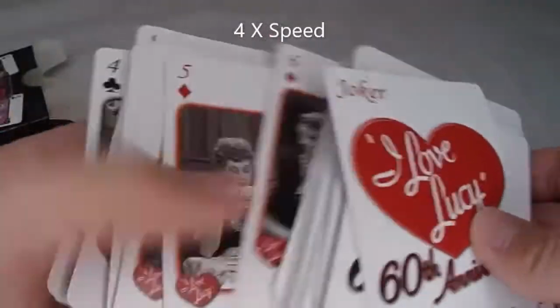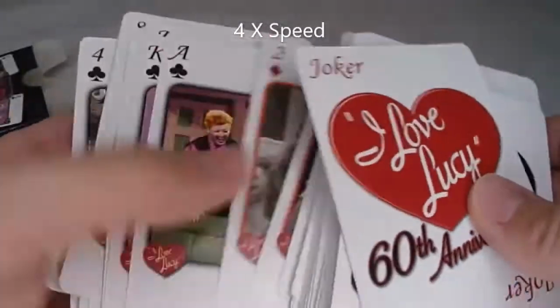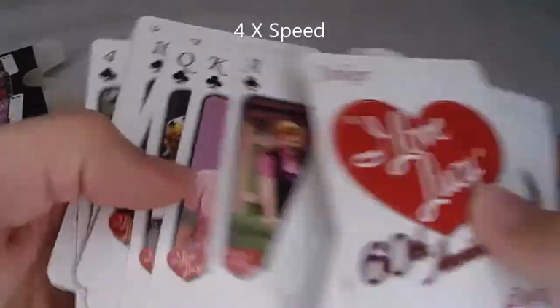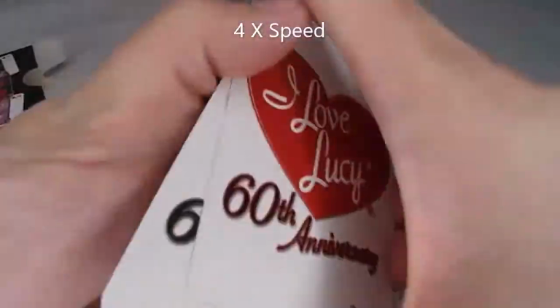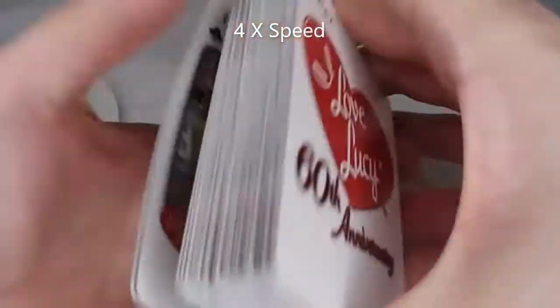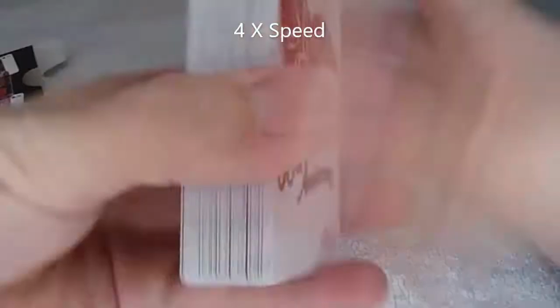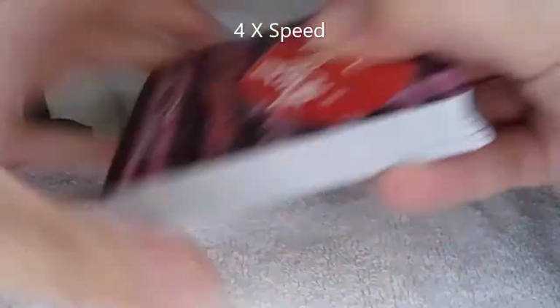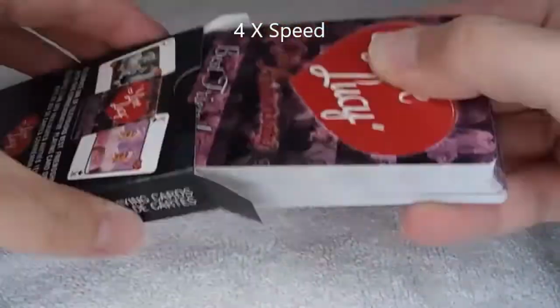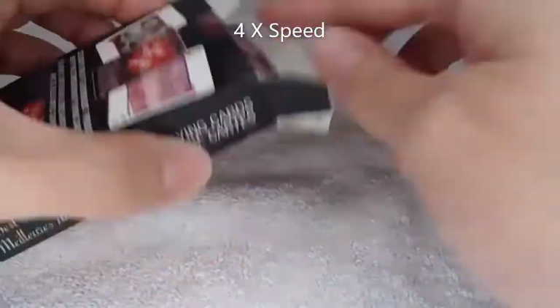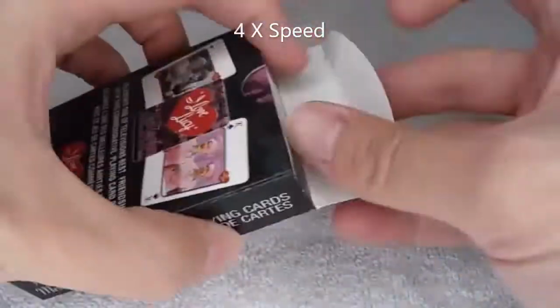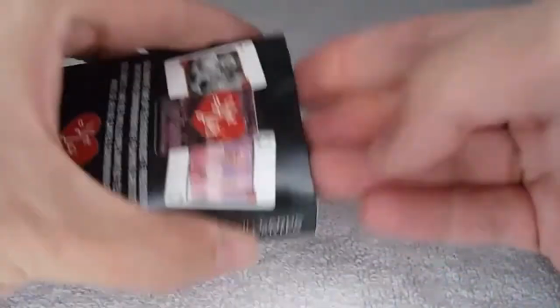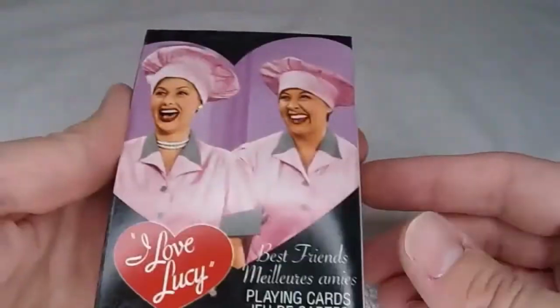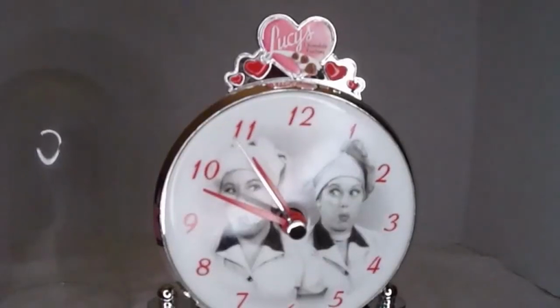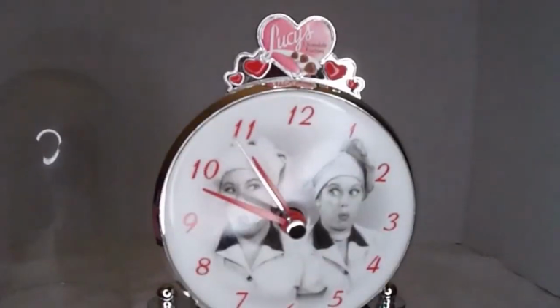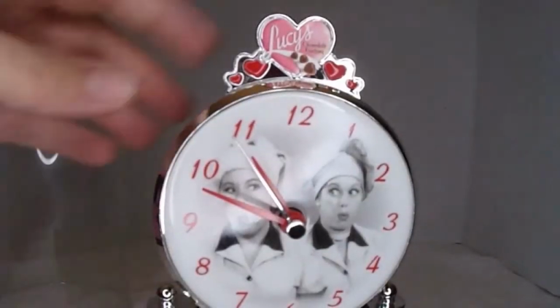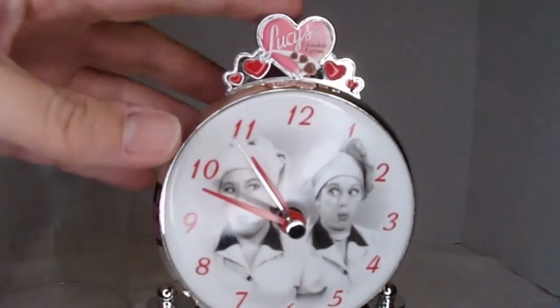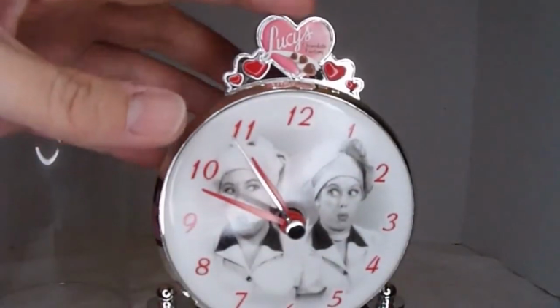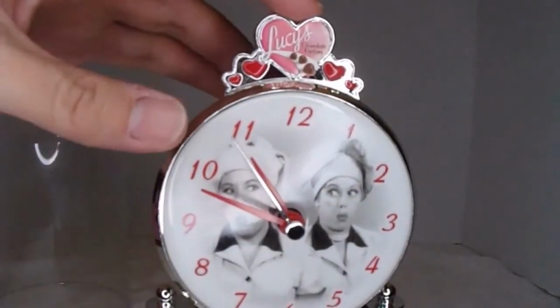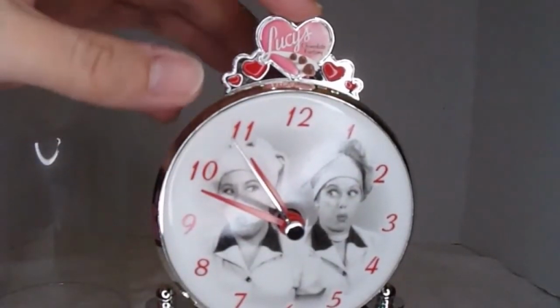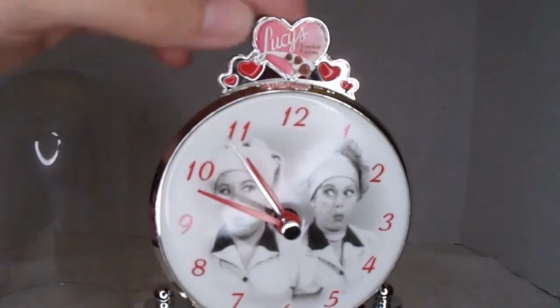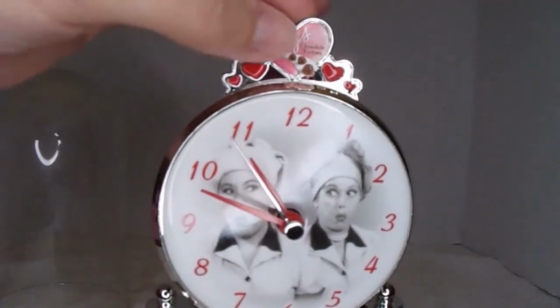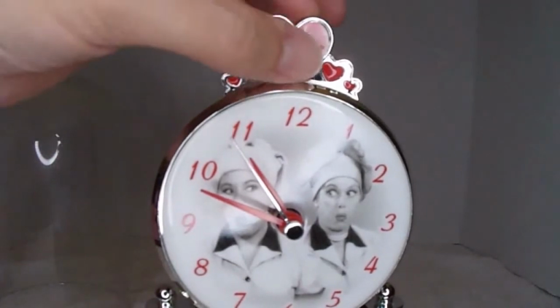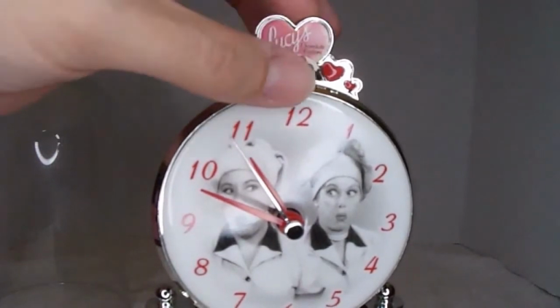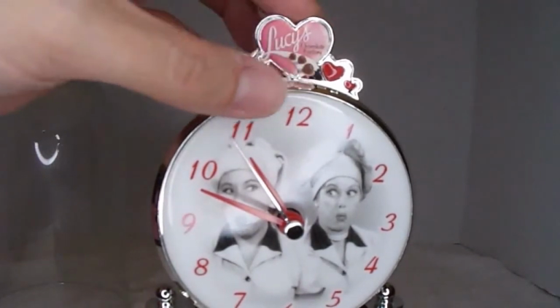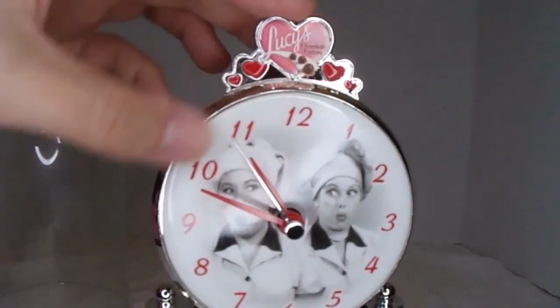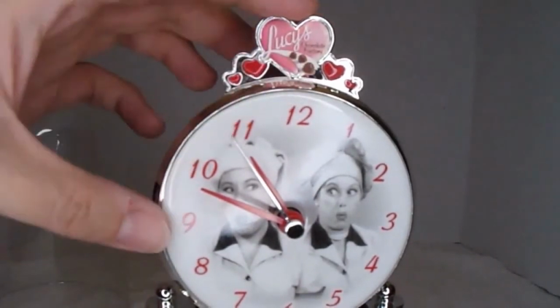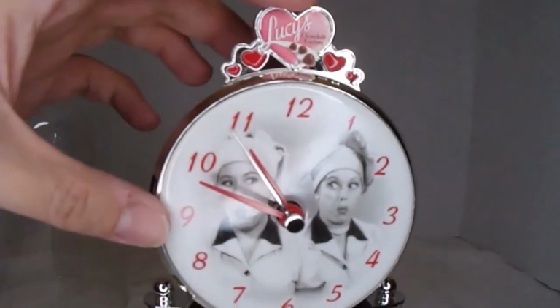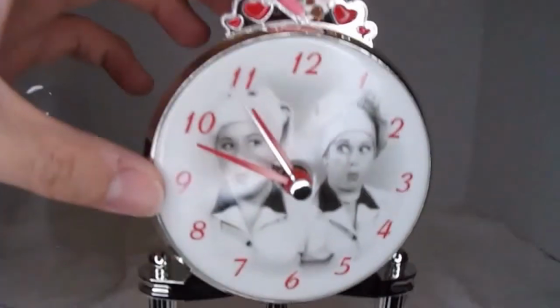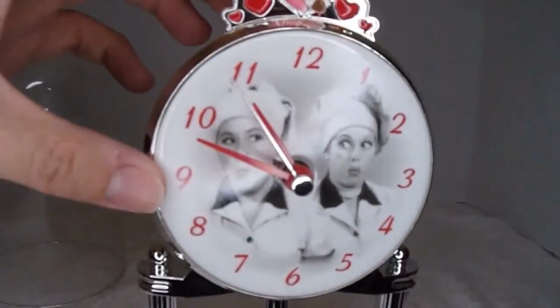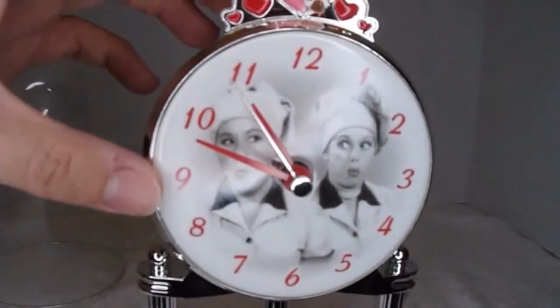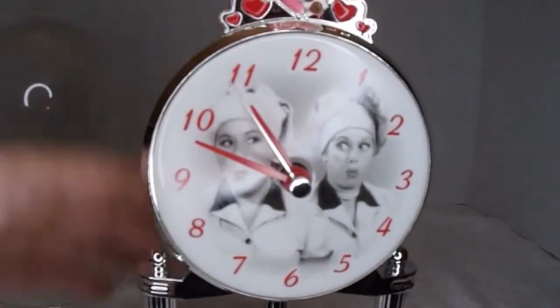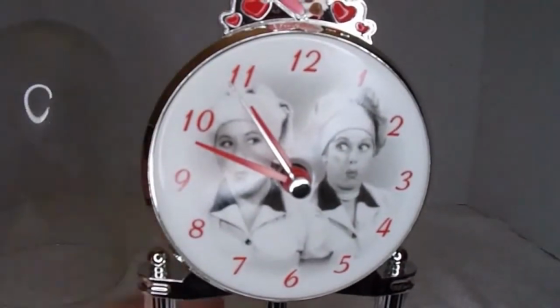These are from the 60th Anniversary. Here's a clock with the Lucy logo and some chocolates — this is from the chocolate episode.